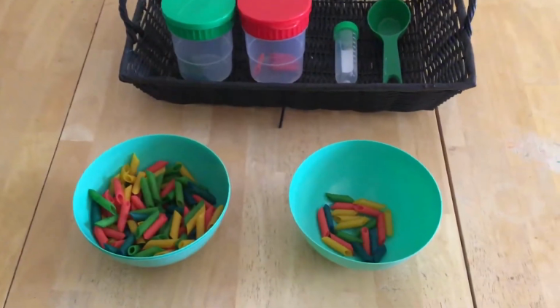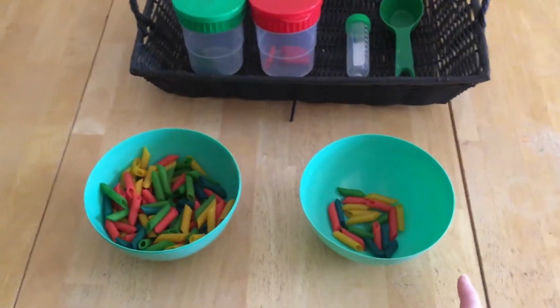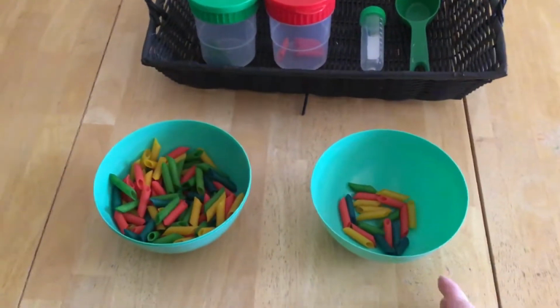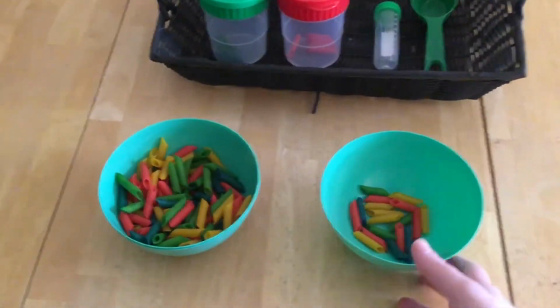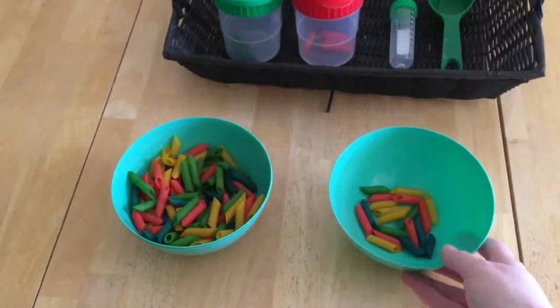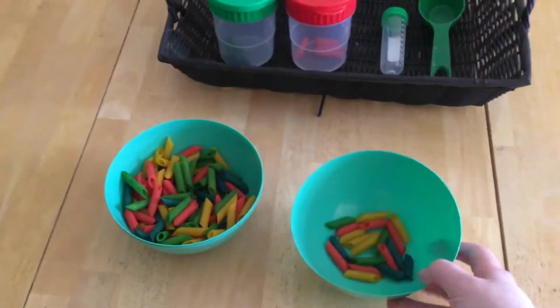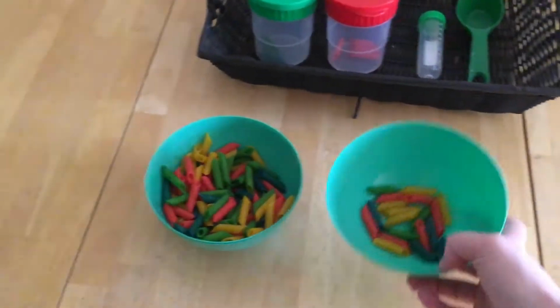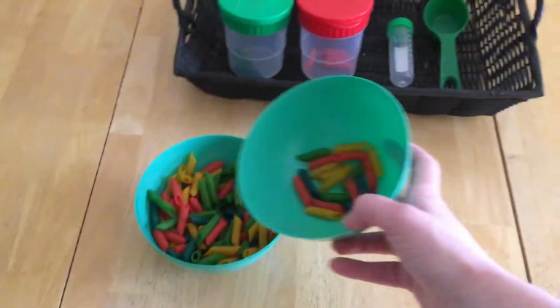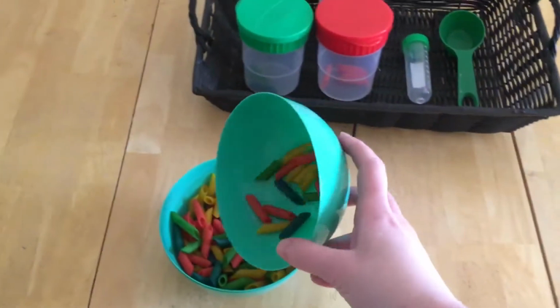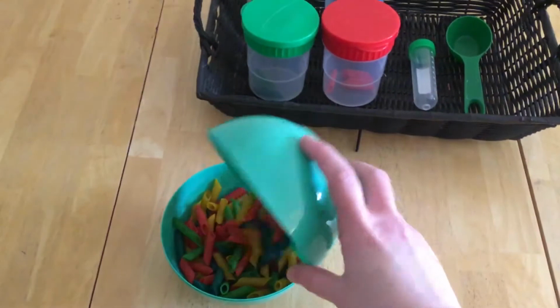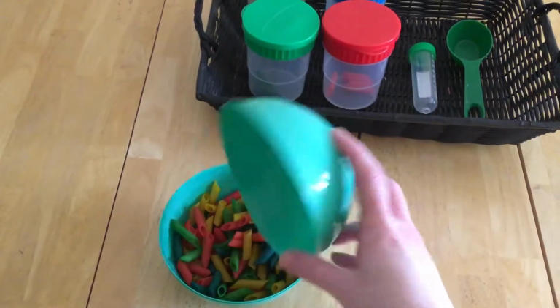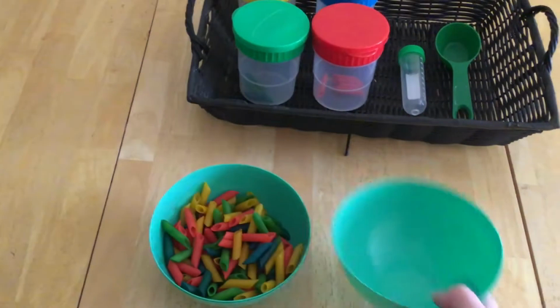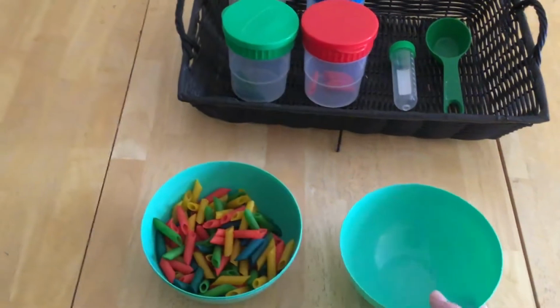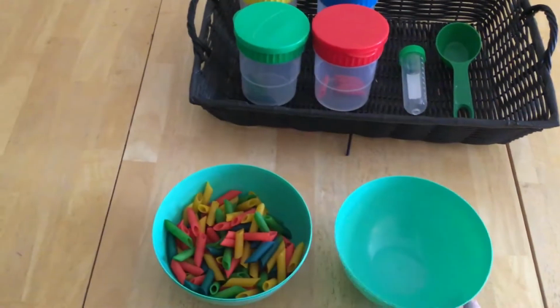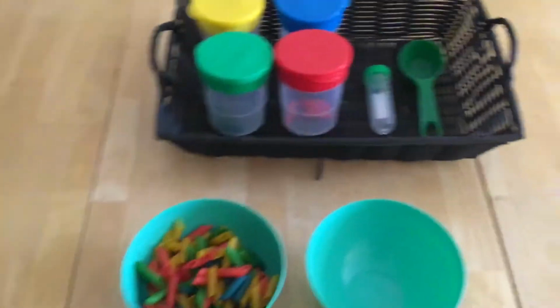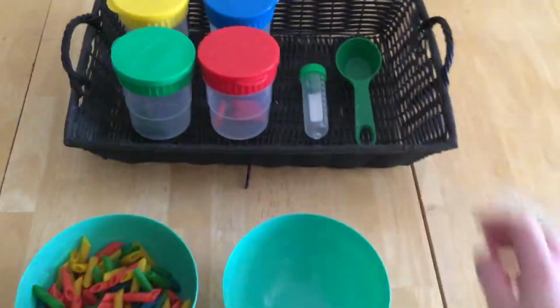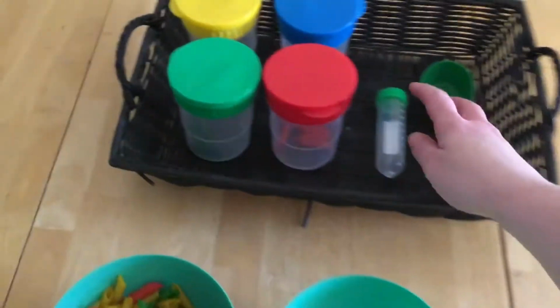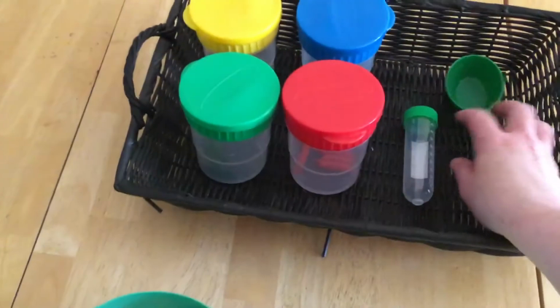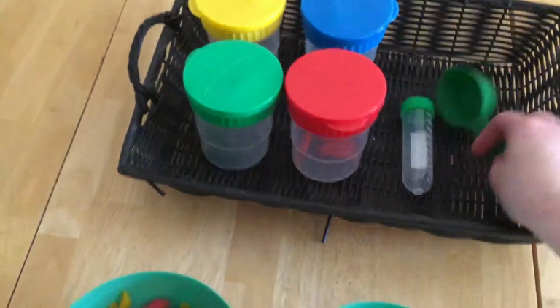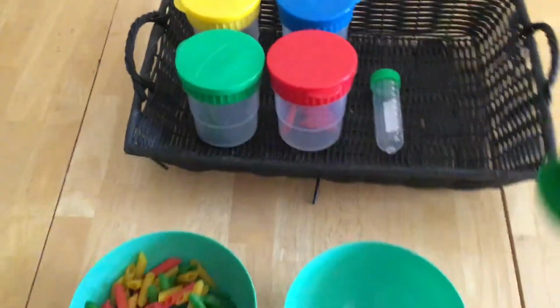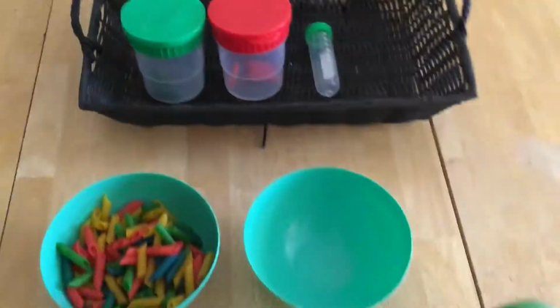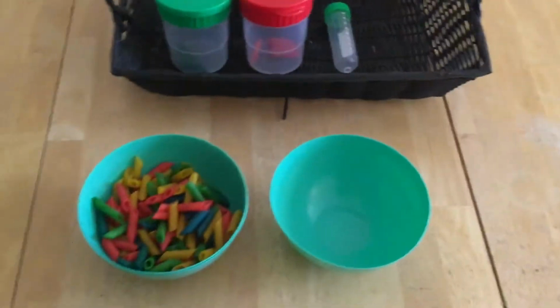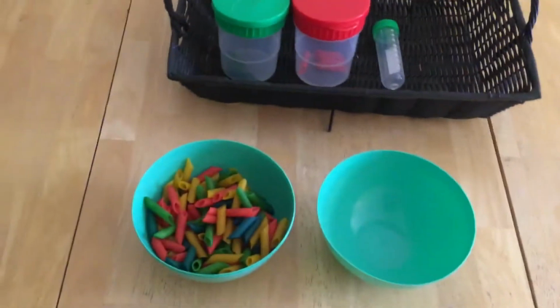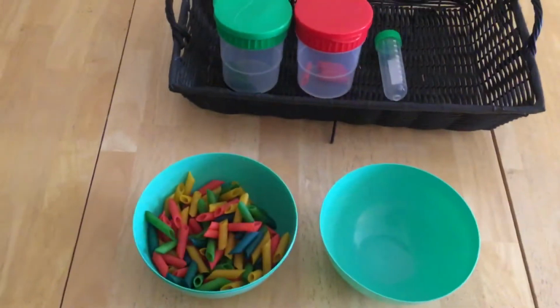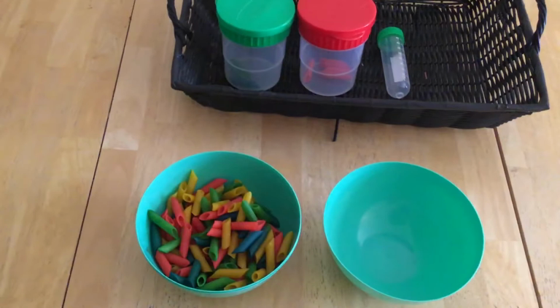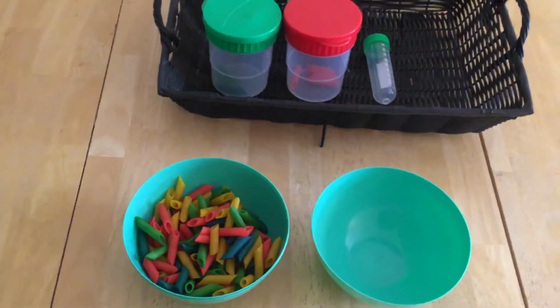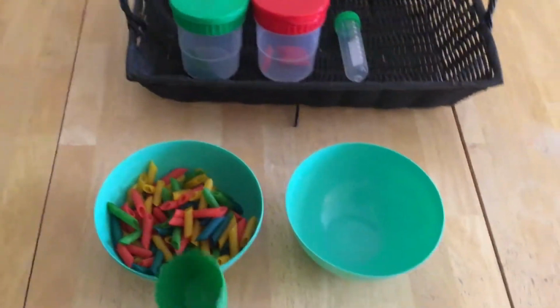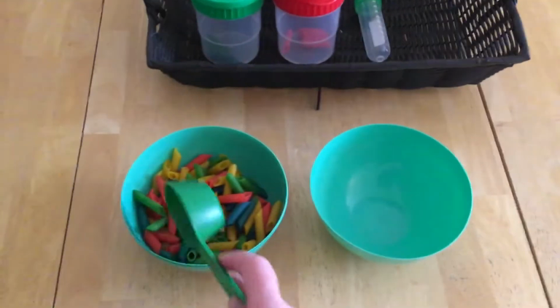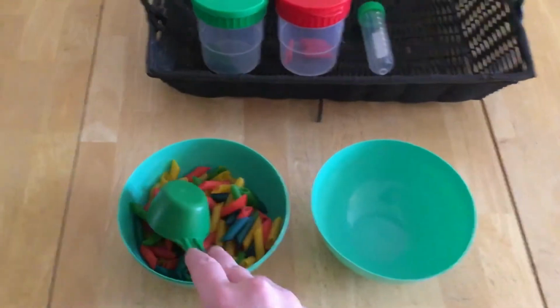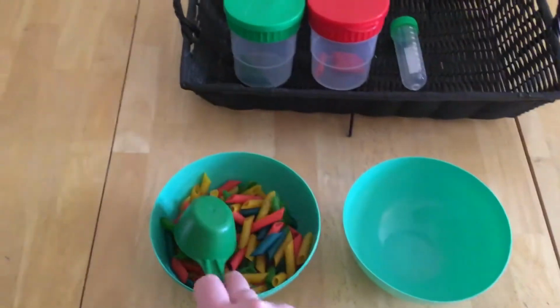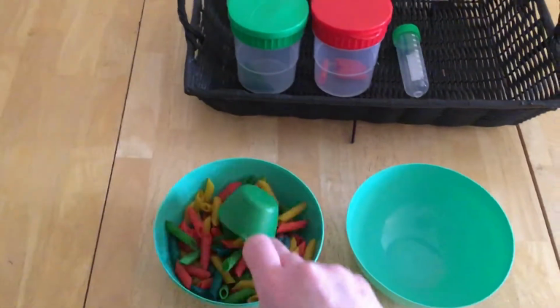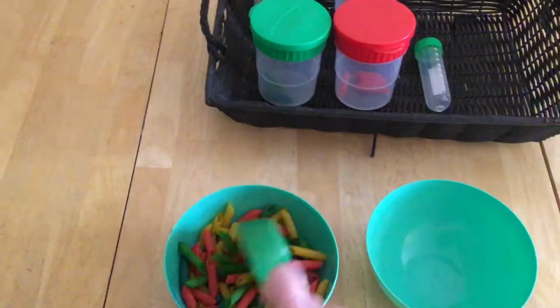I take these two bowls and he can pour them, or he can use the scooper and just go from one to the other.